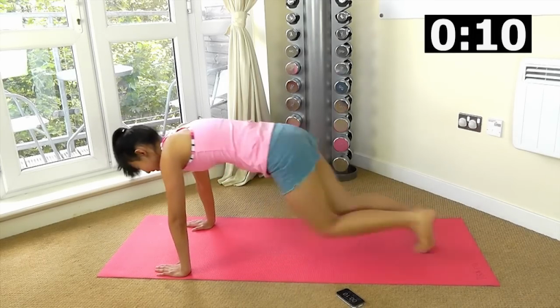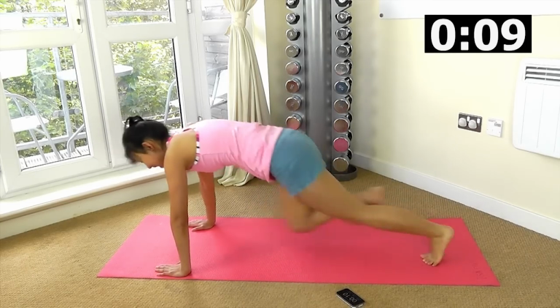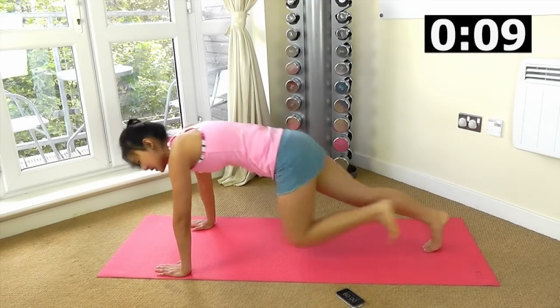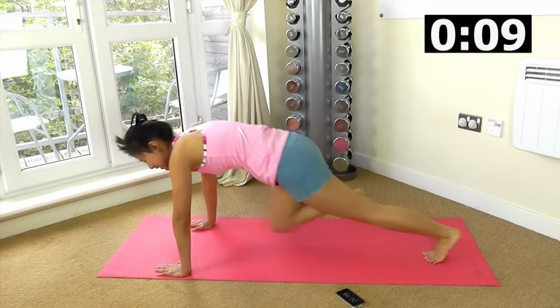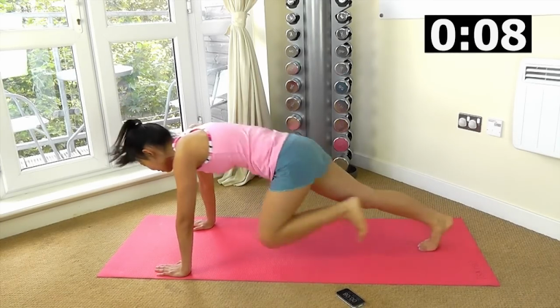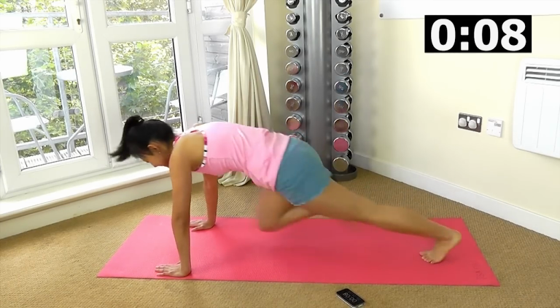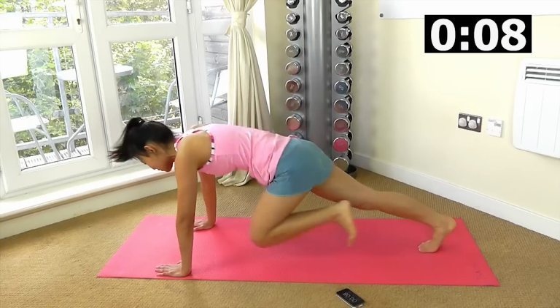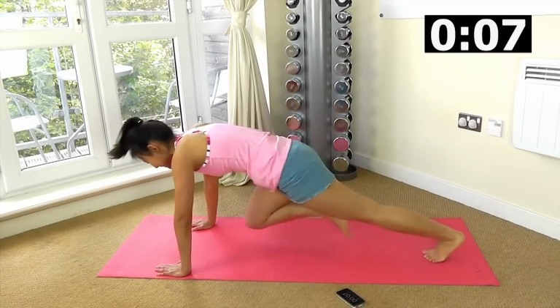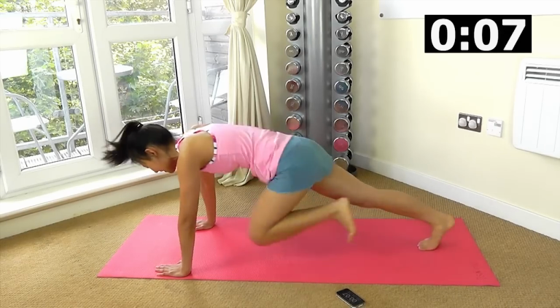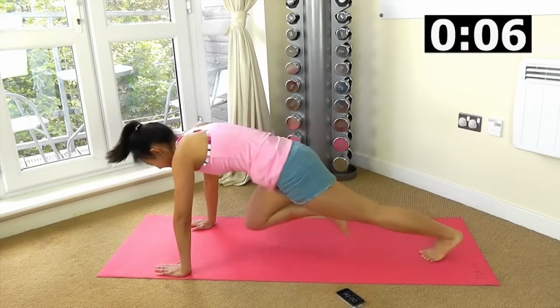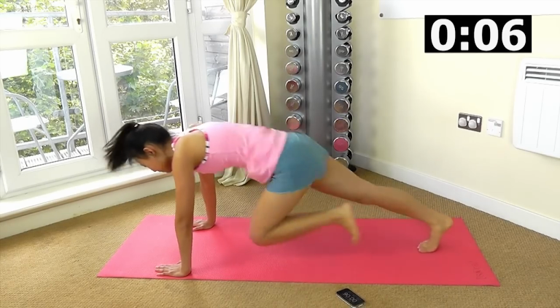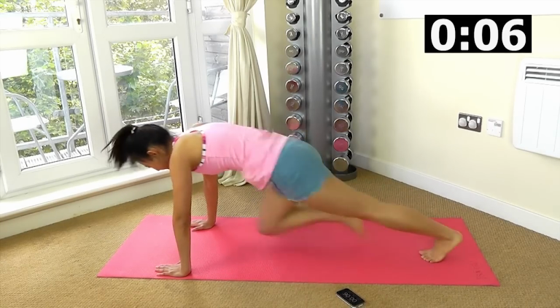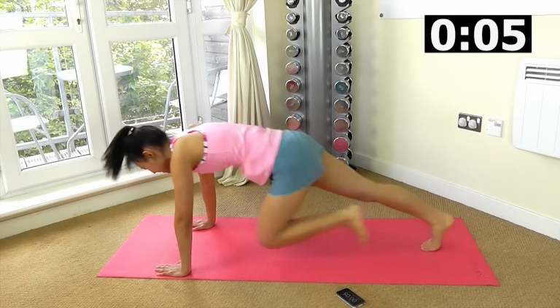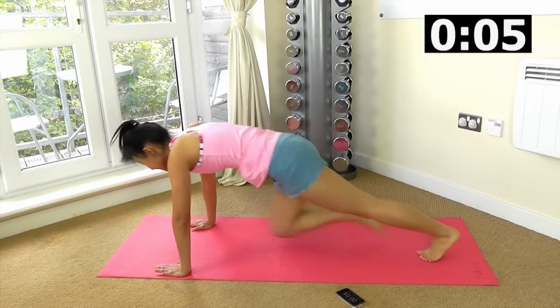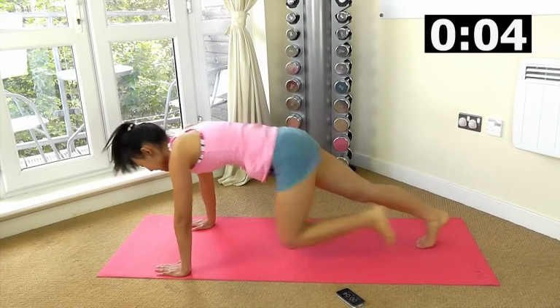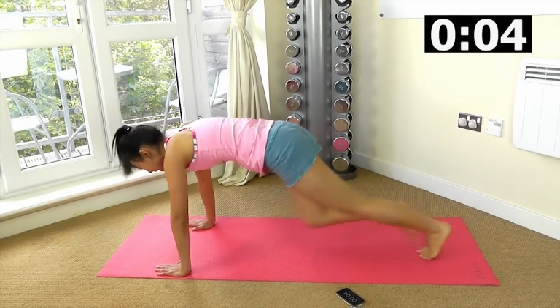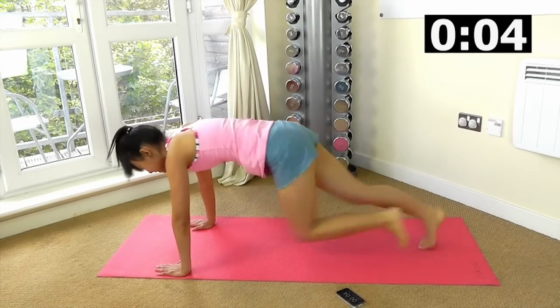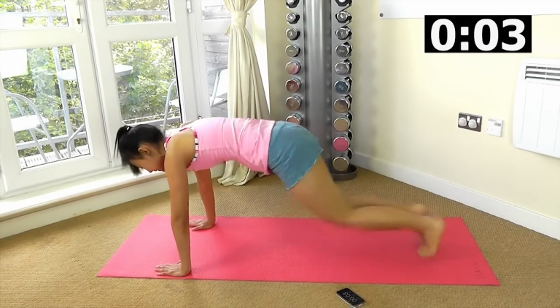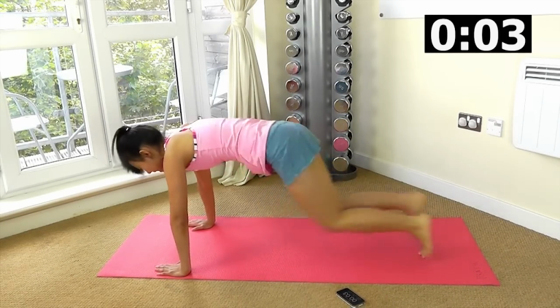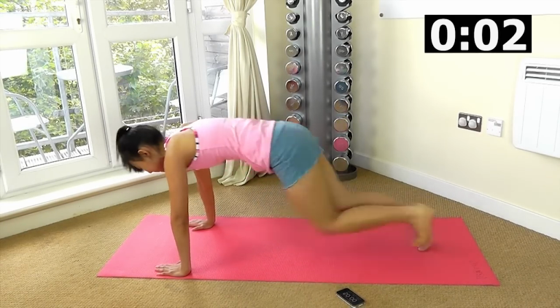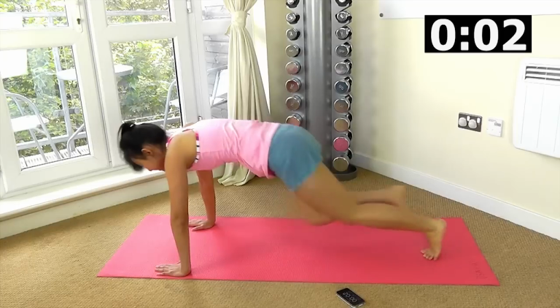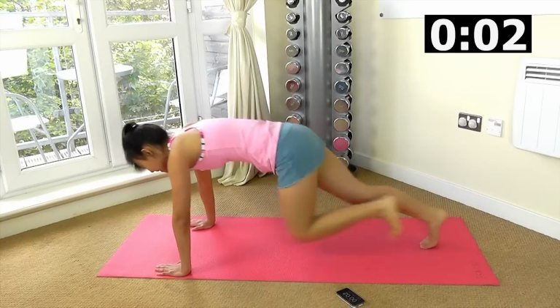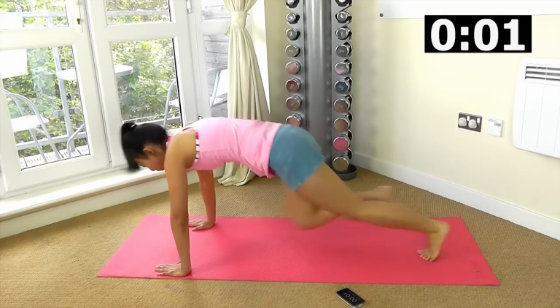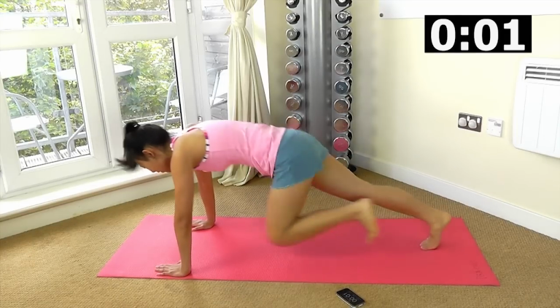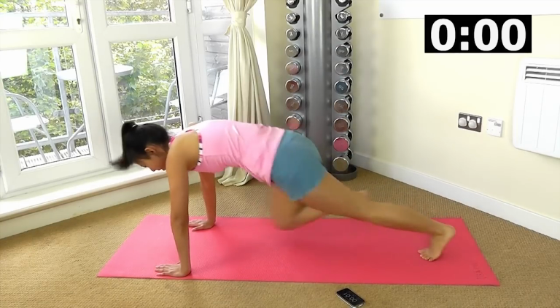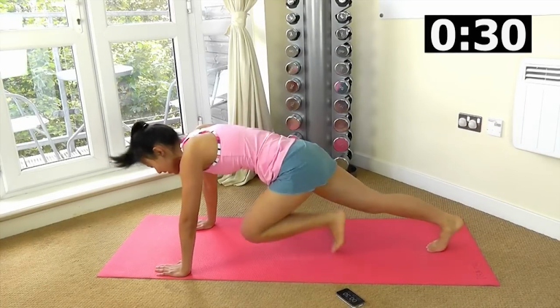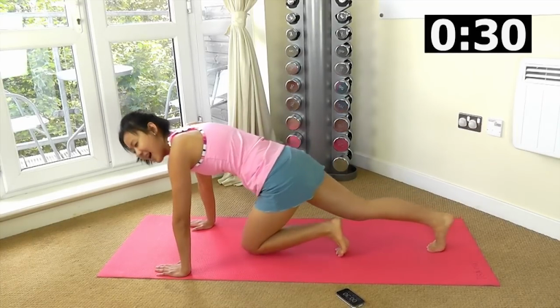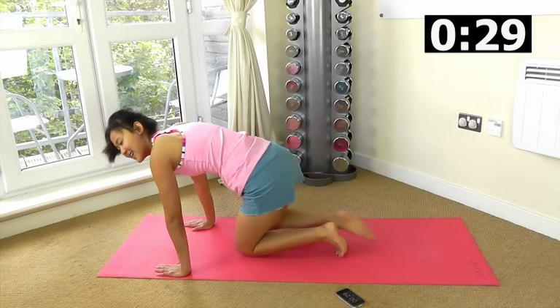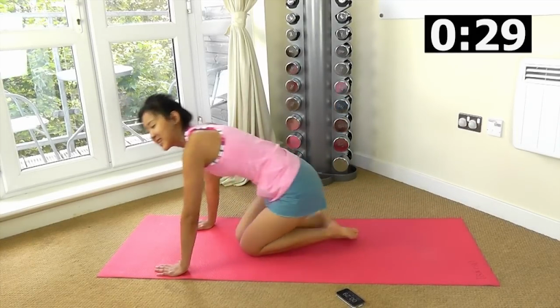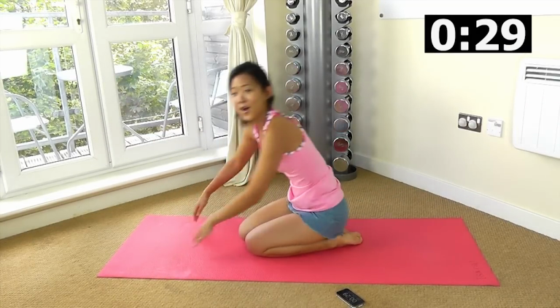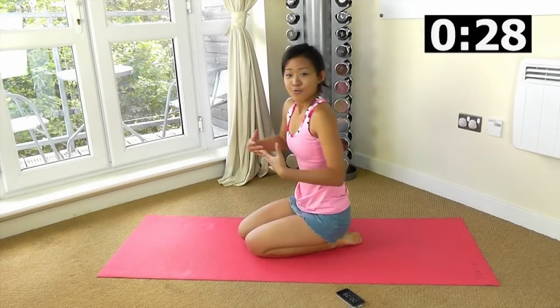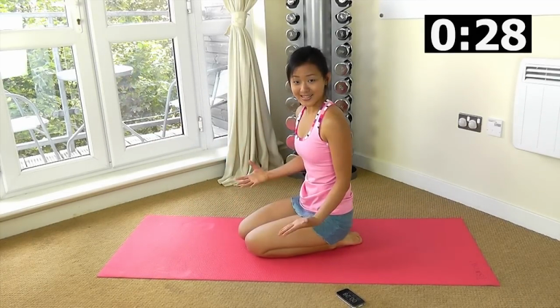You will get your 30 seconds rest. Keep climbing as fast as you can. And rest.